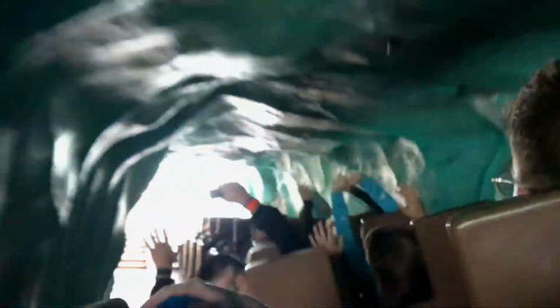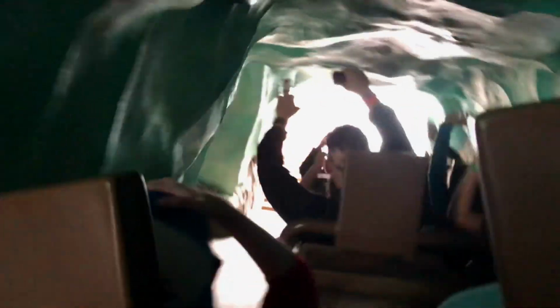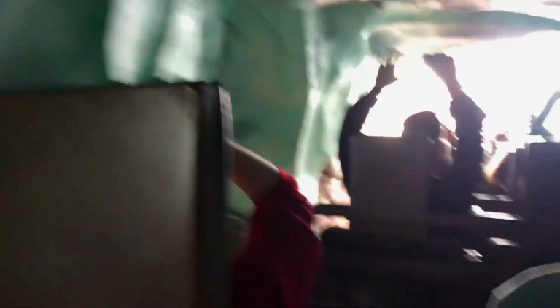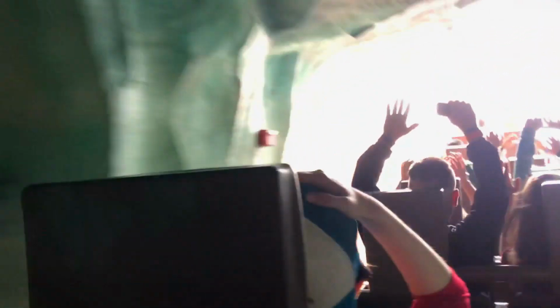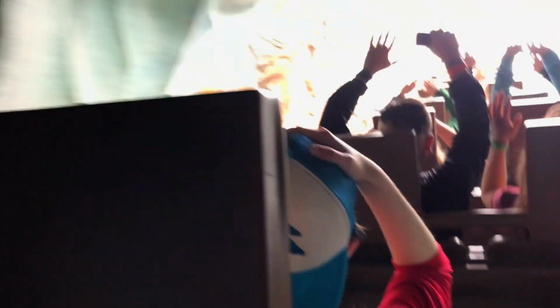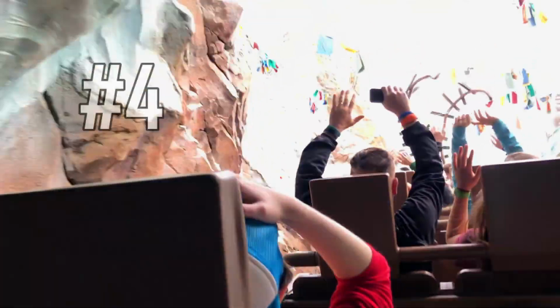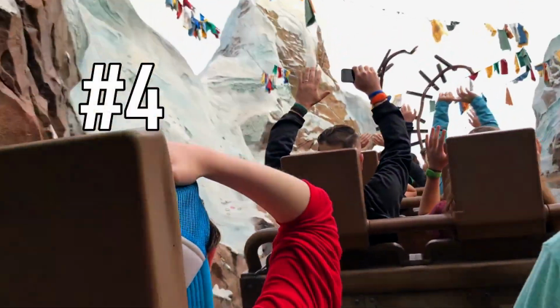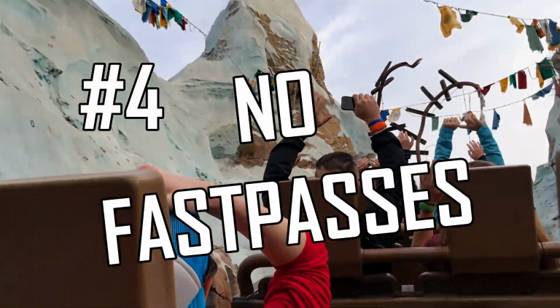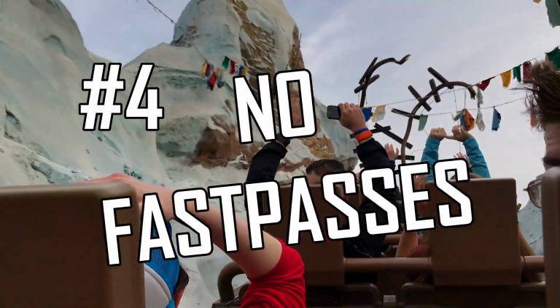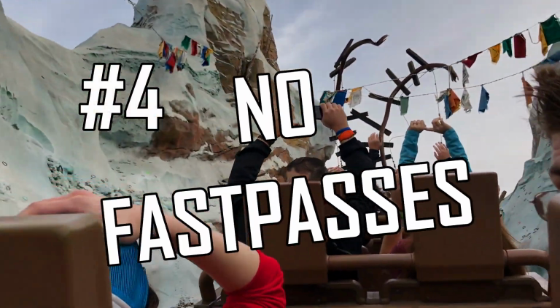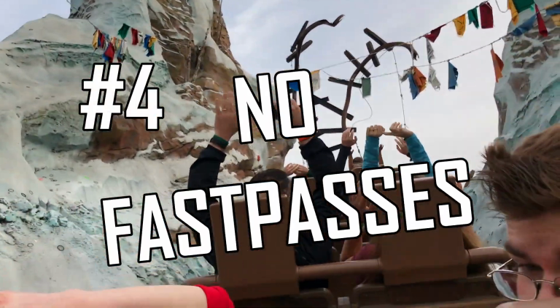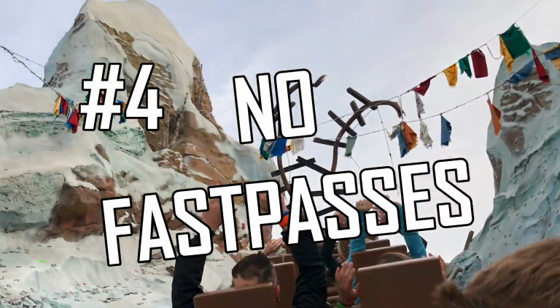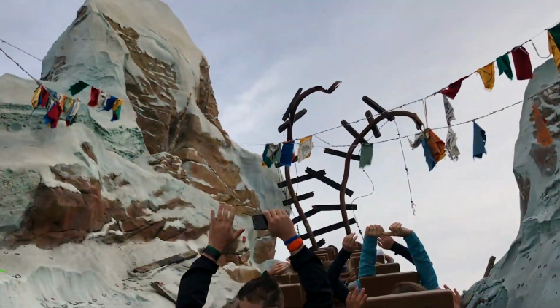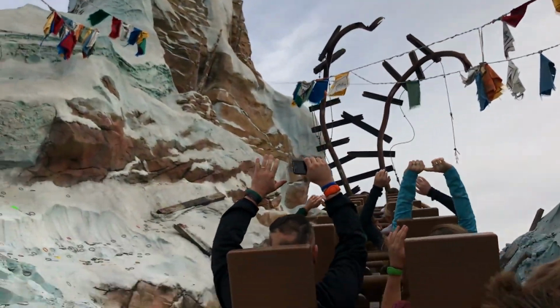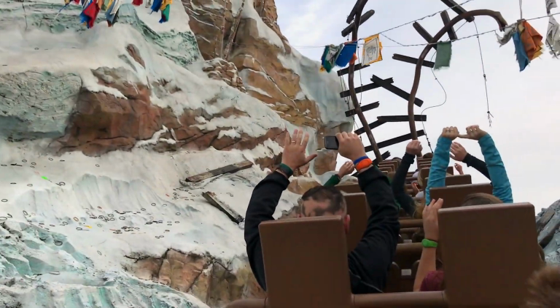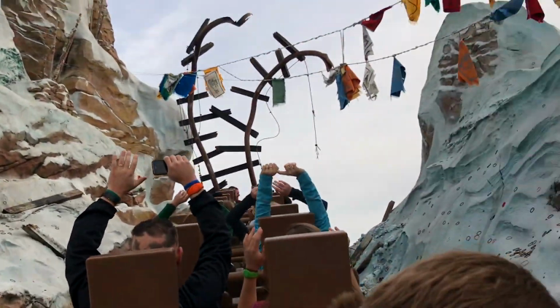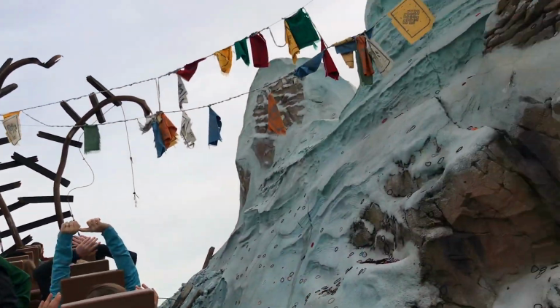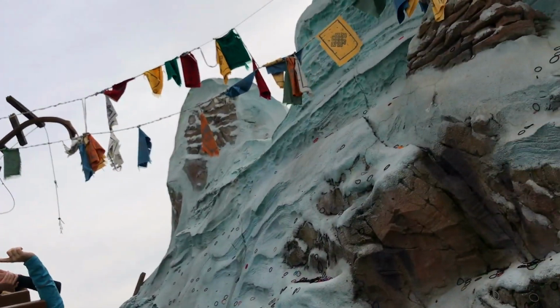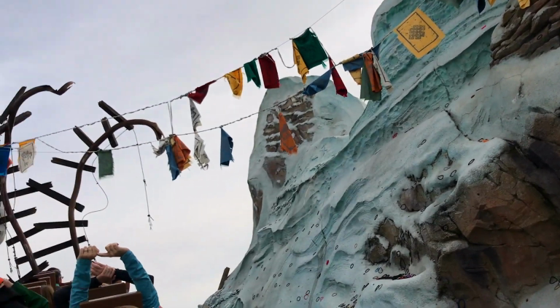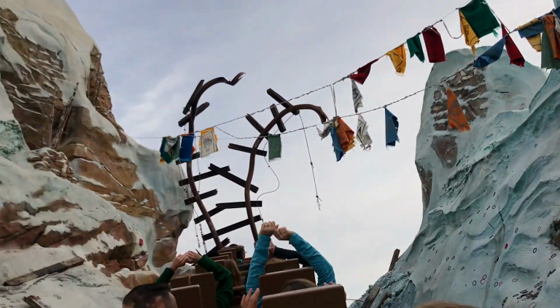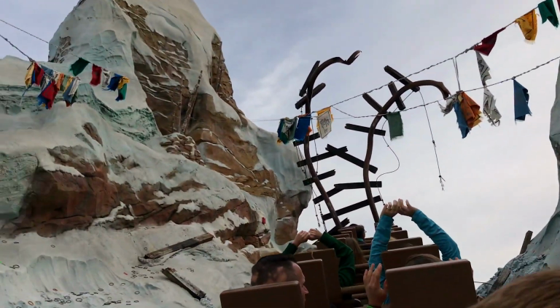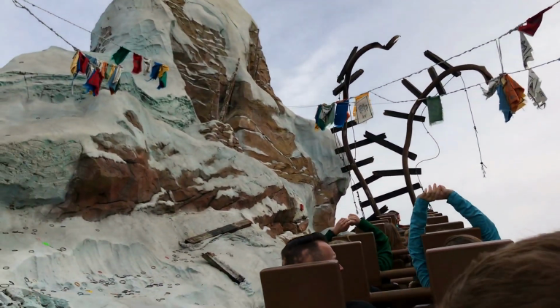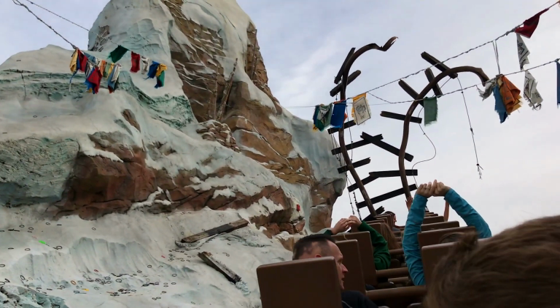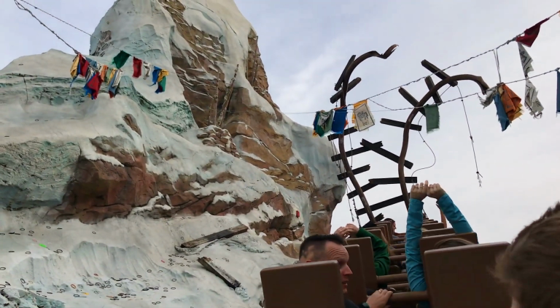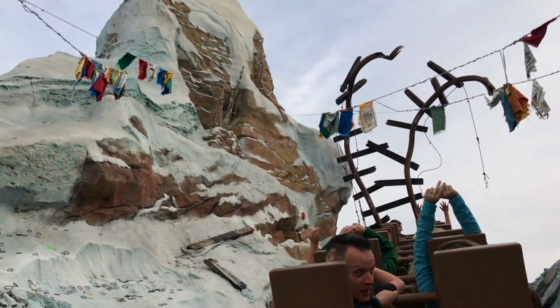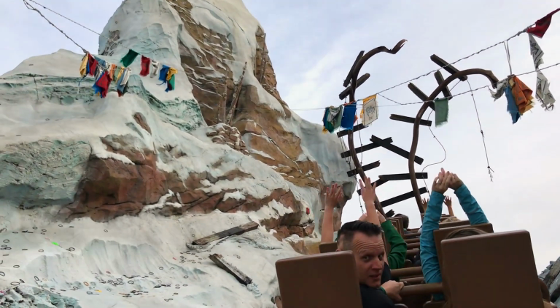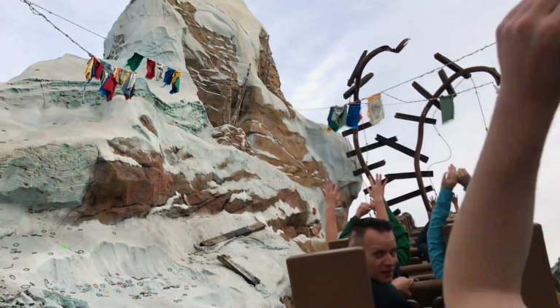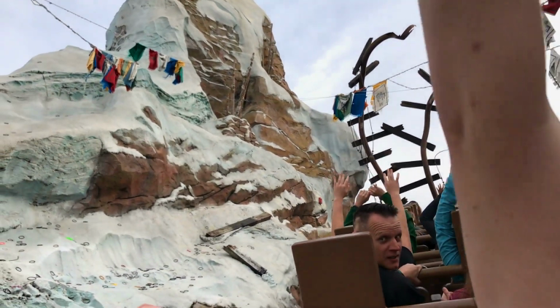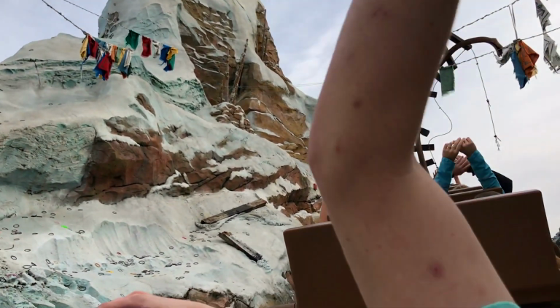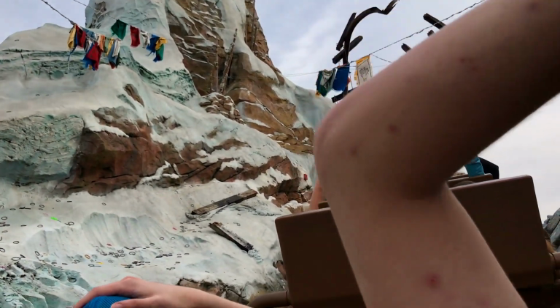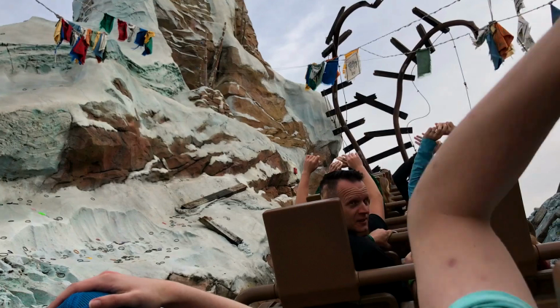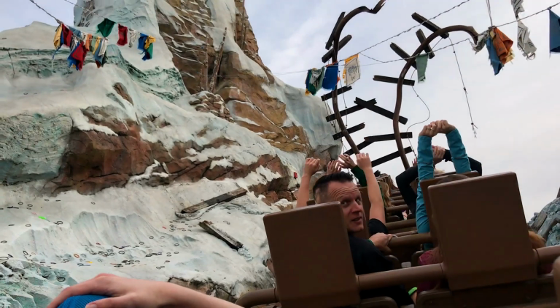Number four, let's talk about dealing with popular rides that you don't have a FastPass for. Plan to arrive an hour before park opening and ride attractions you don't have a FastPass for during the first hour.